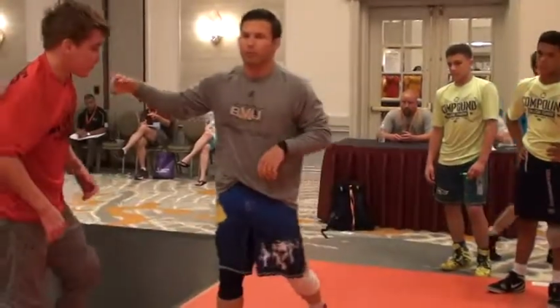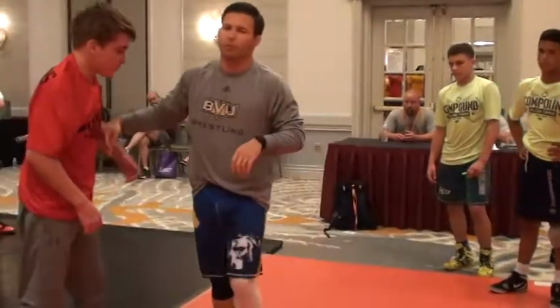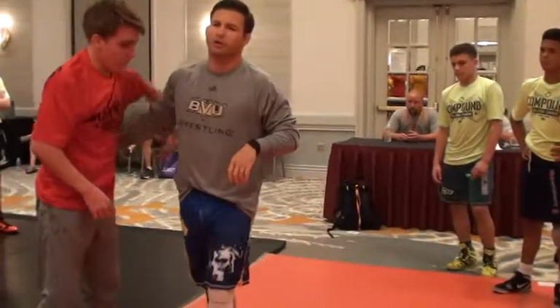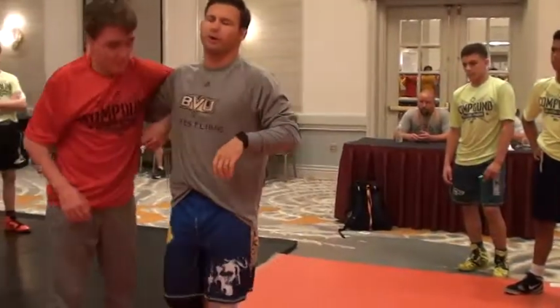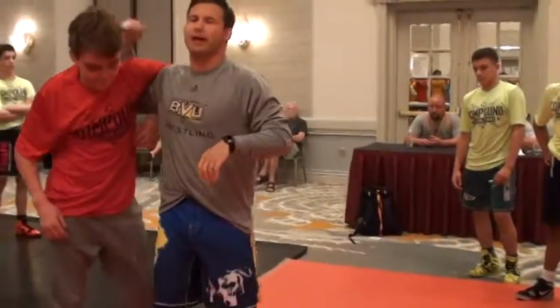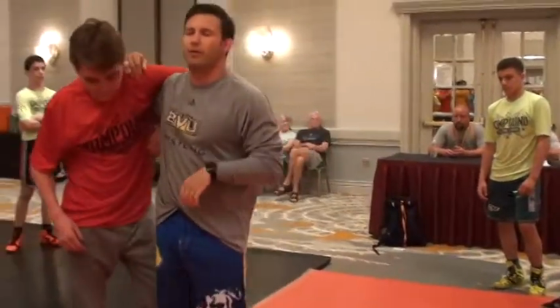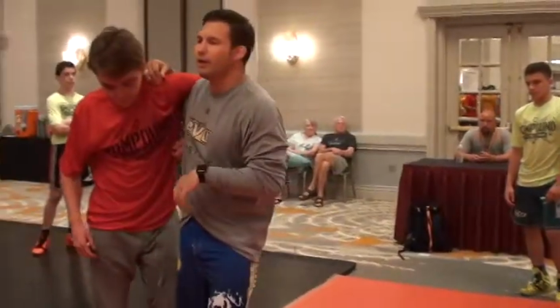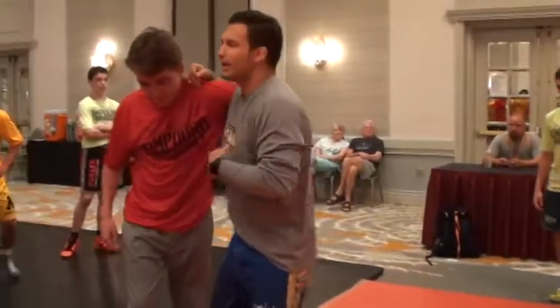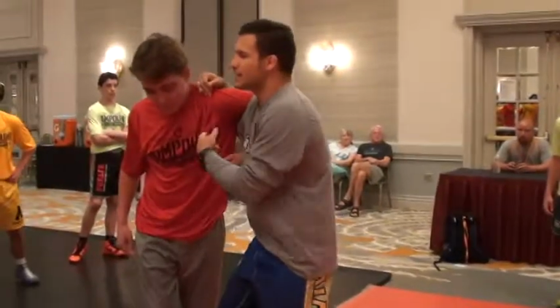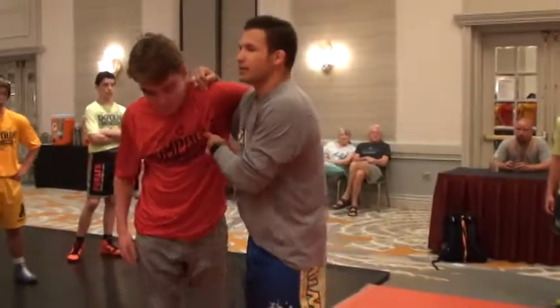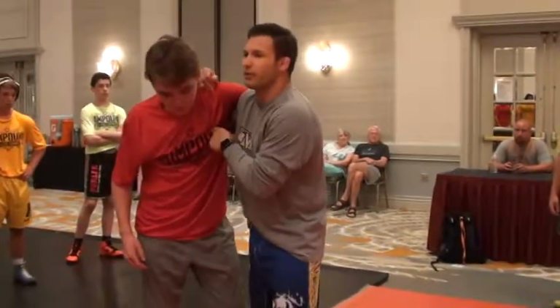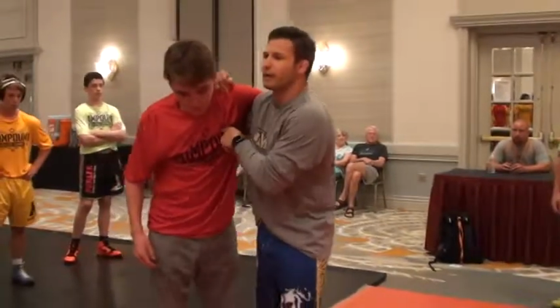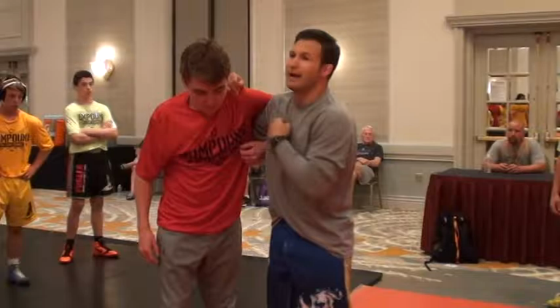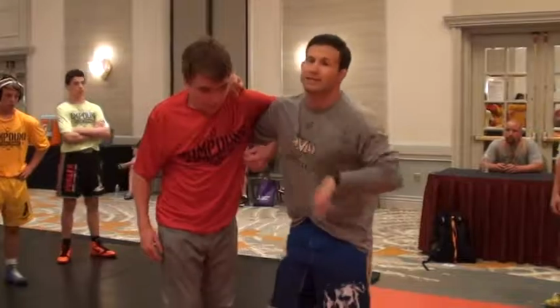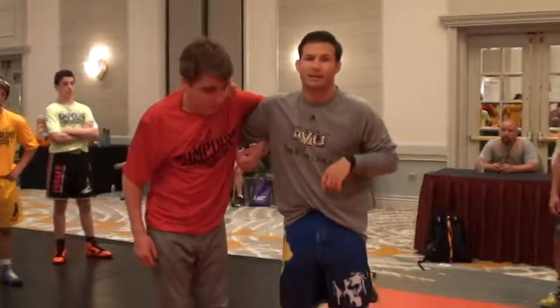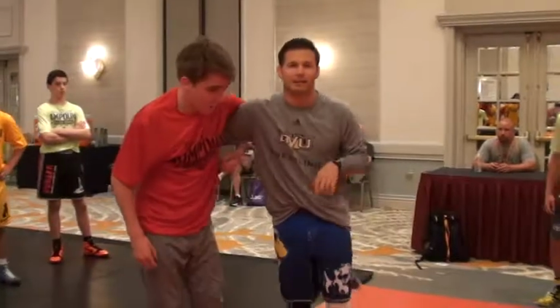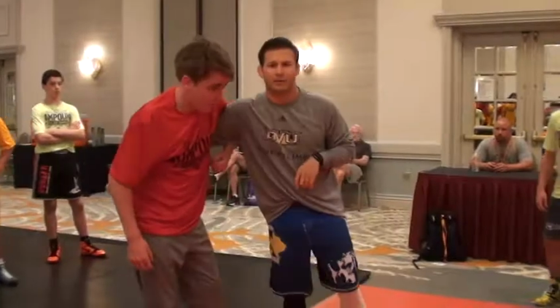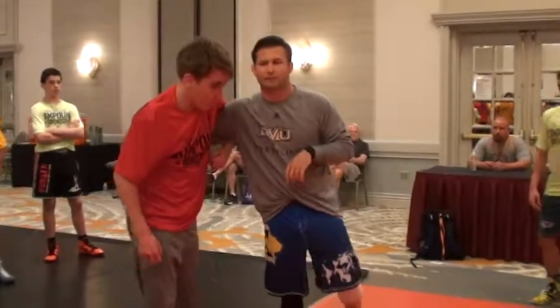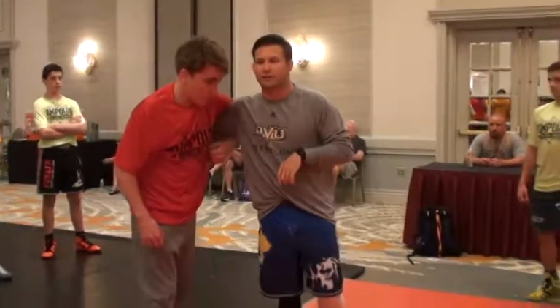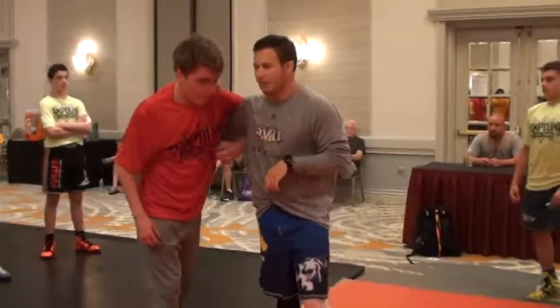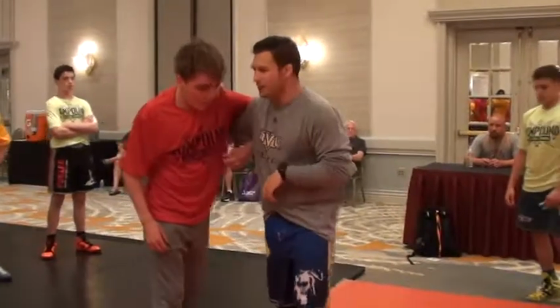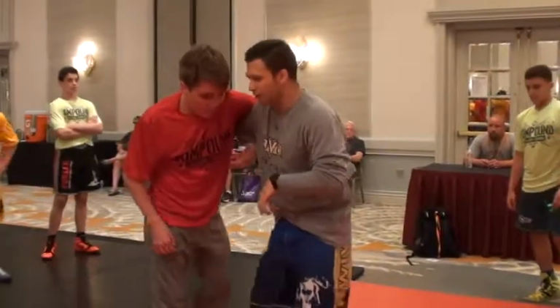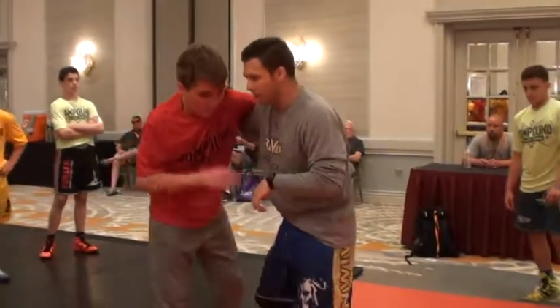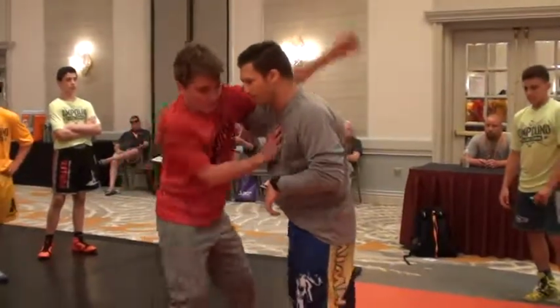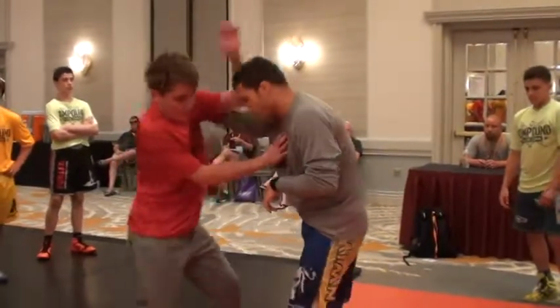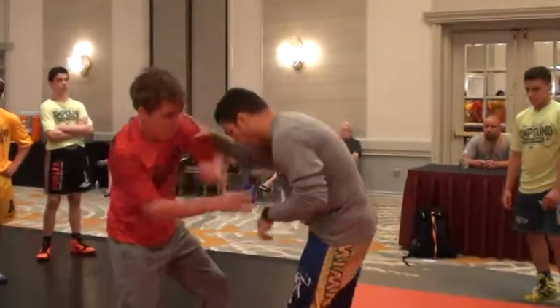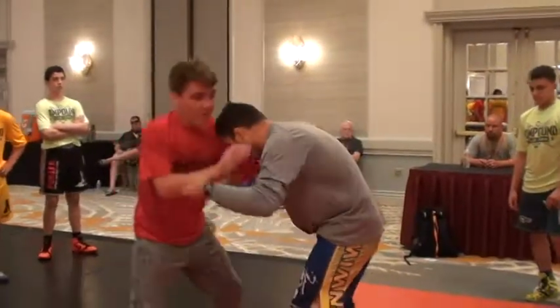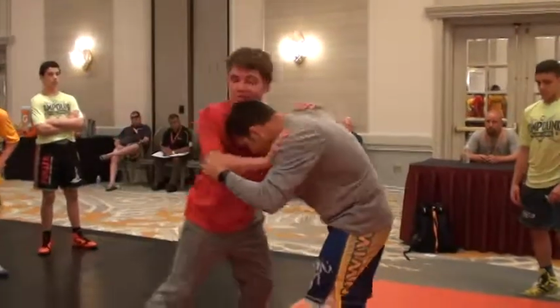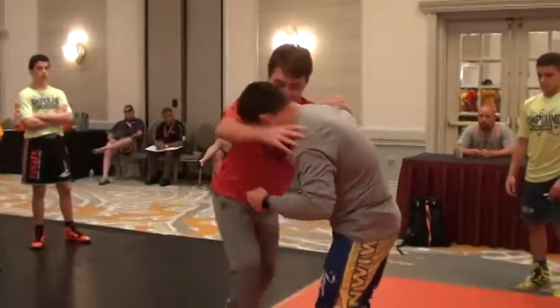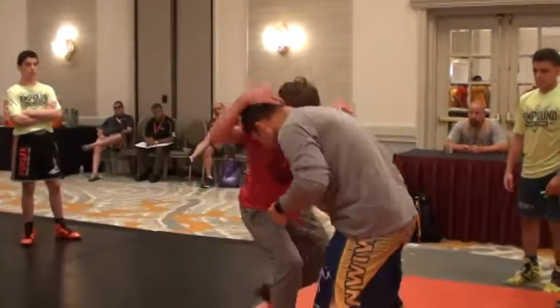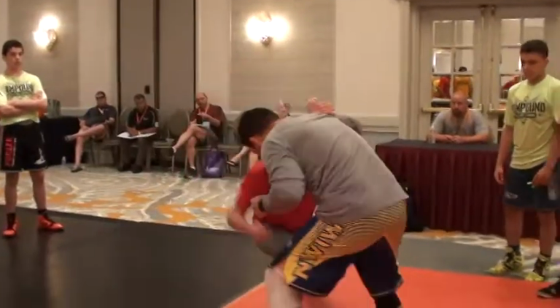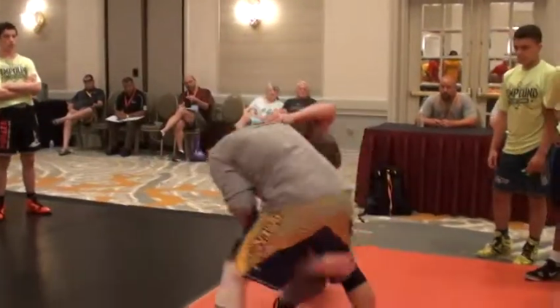What we're going to do right now is he's going to clear the hook, and now he's going to get on the offense. He's going to clear the hook and go to whatever his offense is from there.